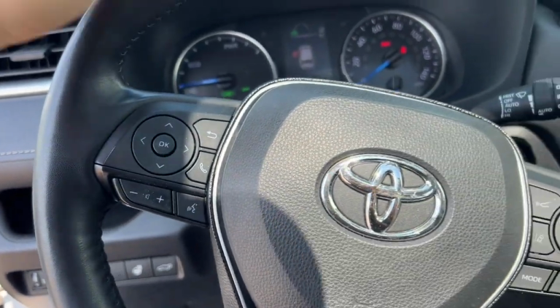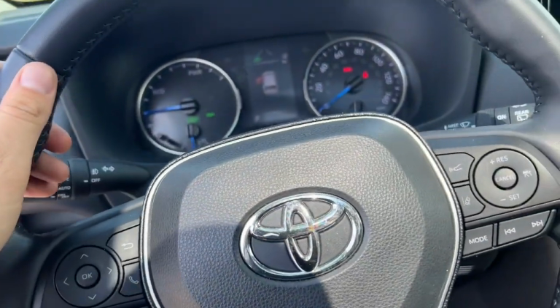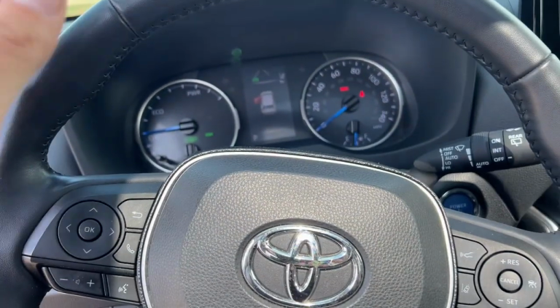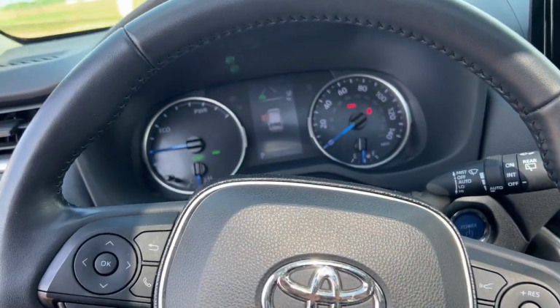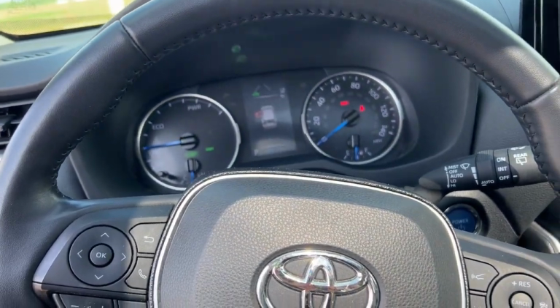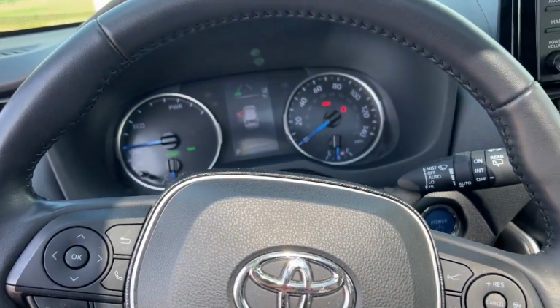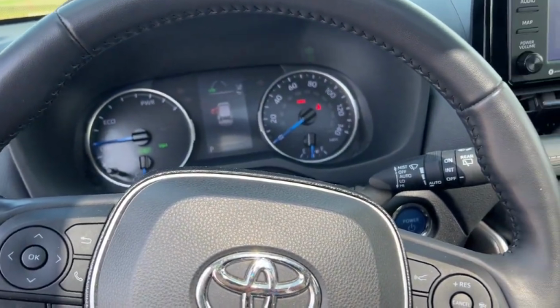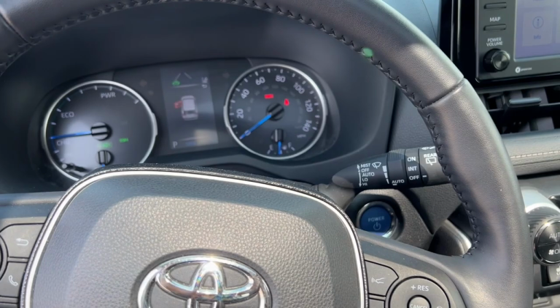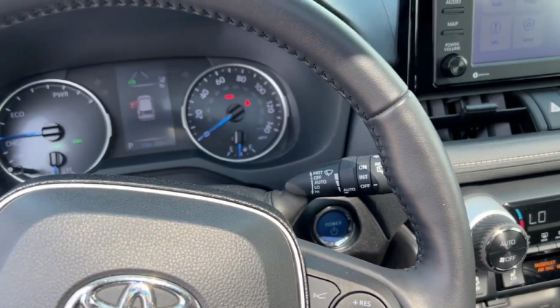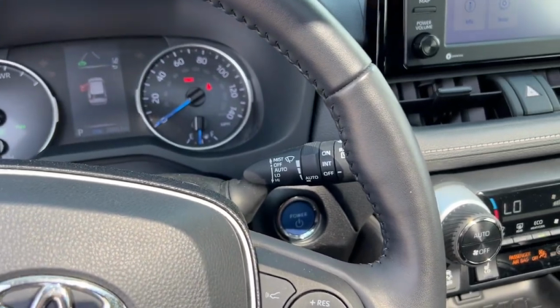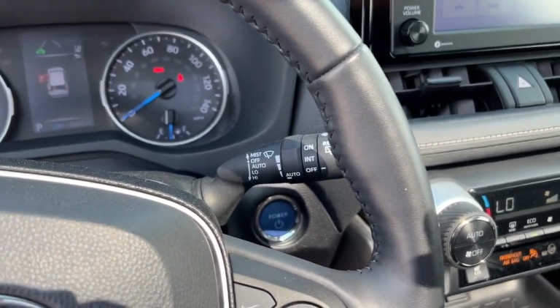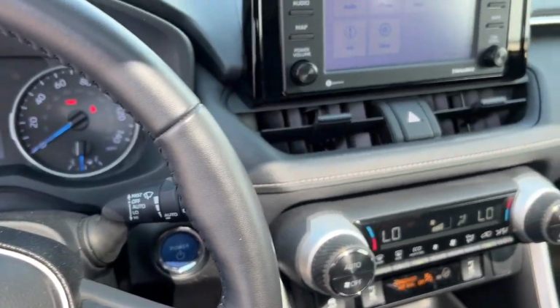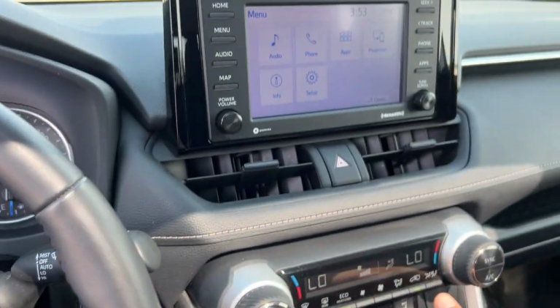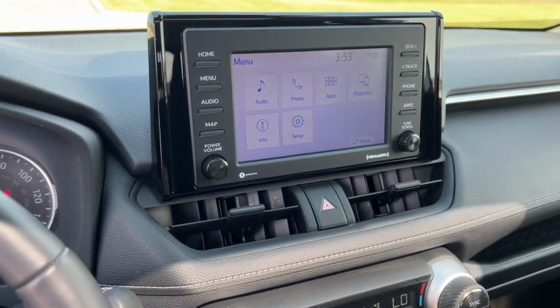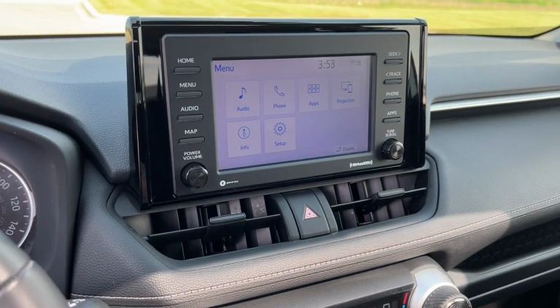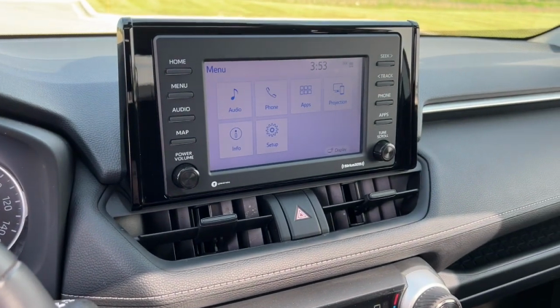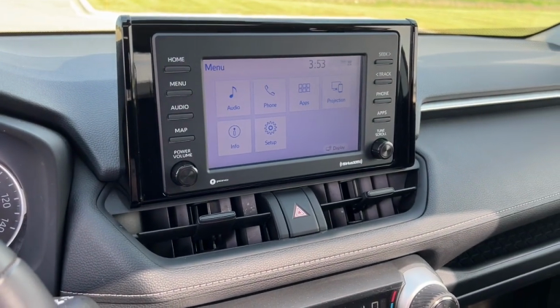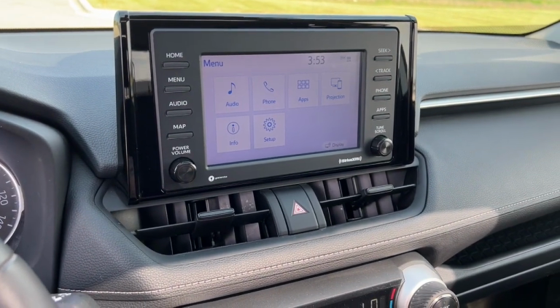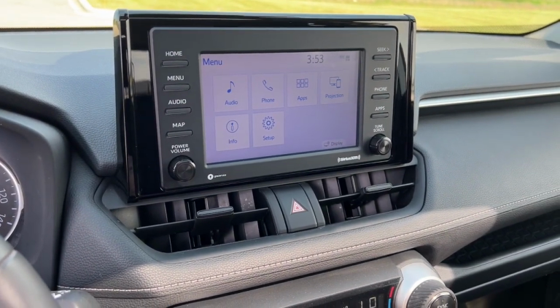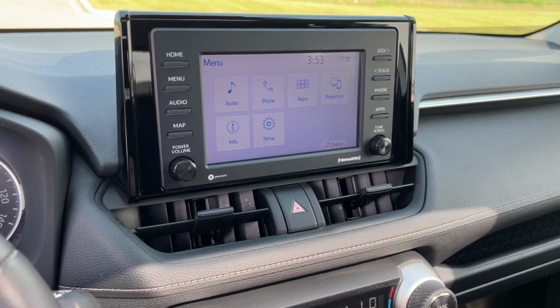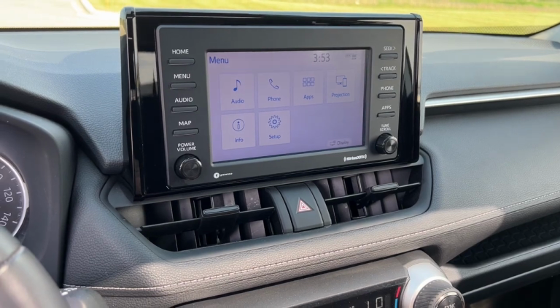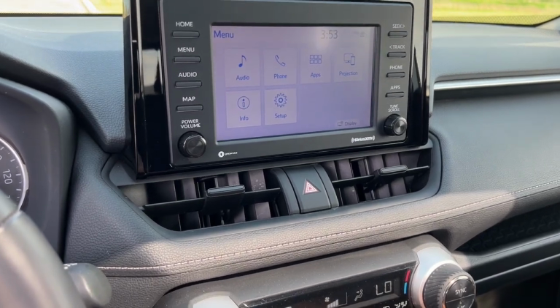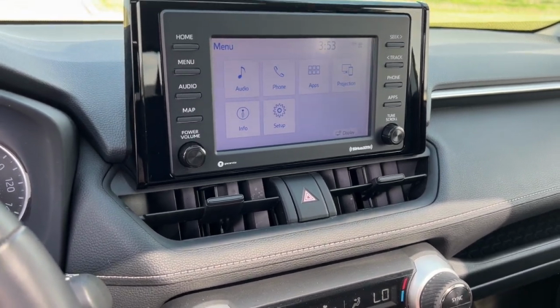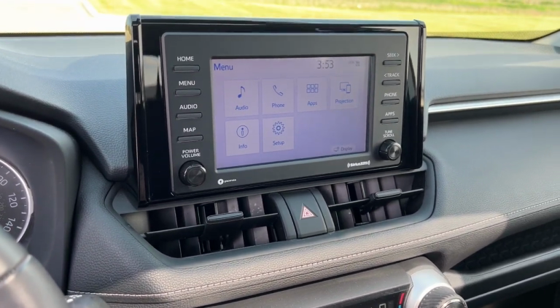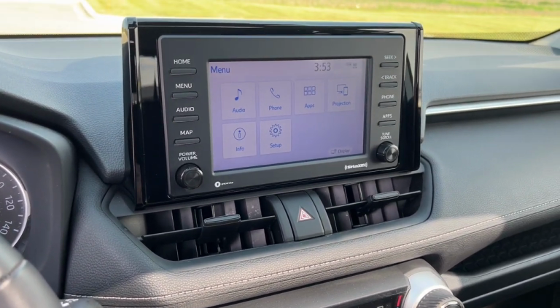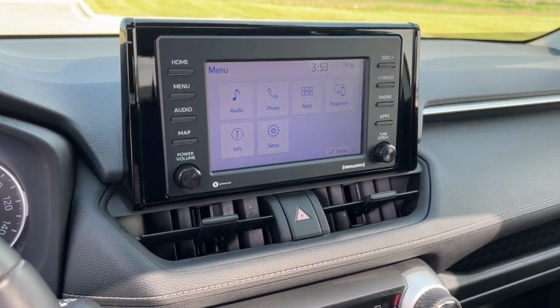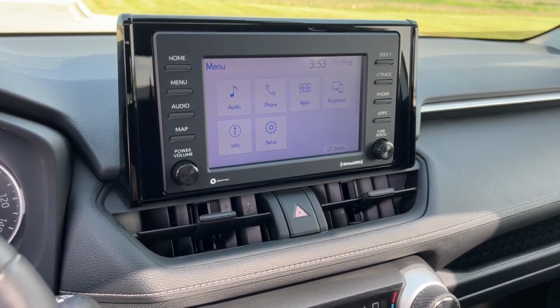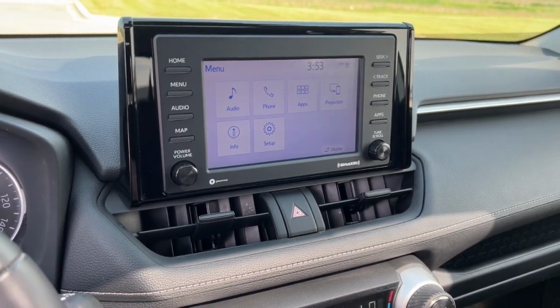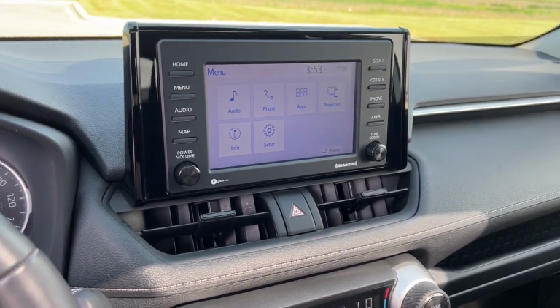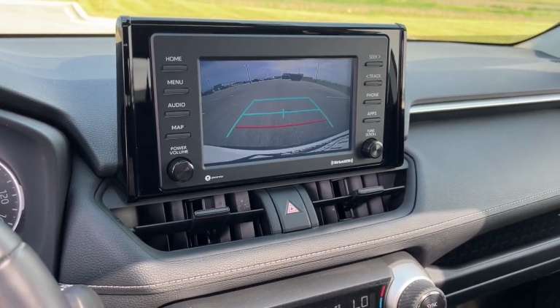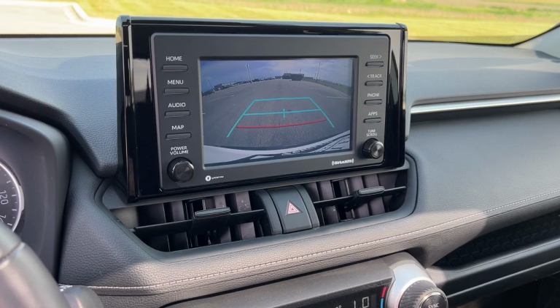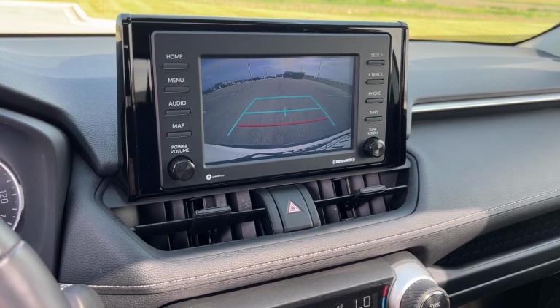It has lane departure warning, blind spot monitors, and a push start engine. Up here, as you can see, you can do different things with your audio and your phone. It has capabilities for Android Auto and Apple CarPlay.